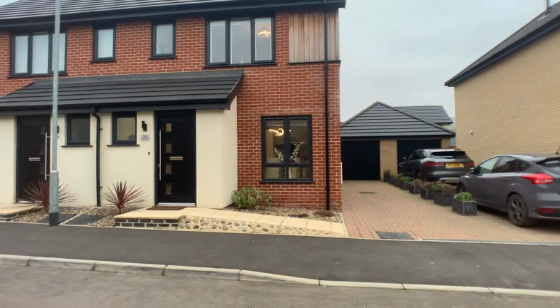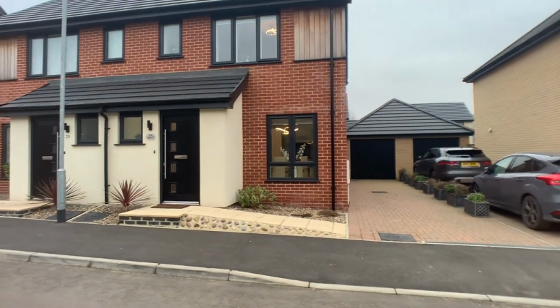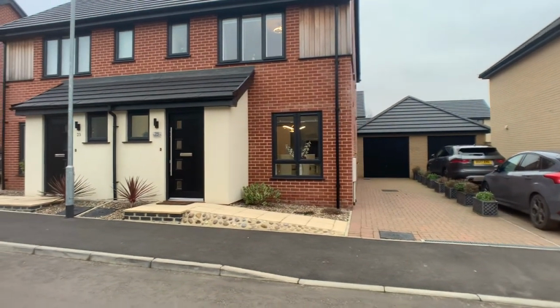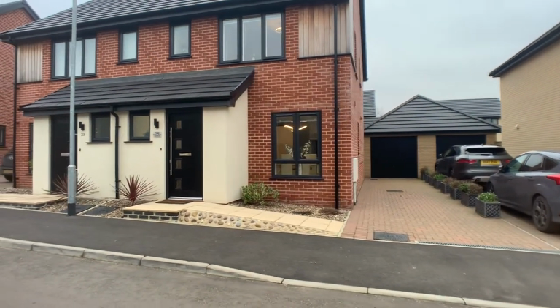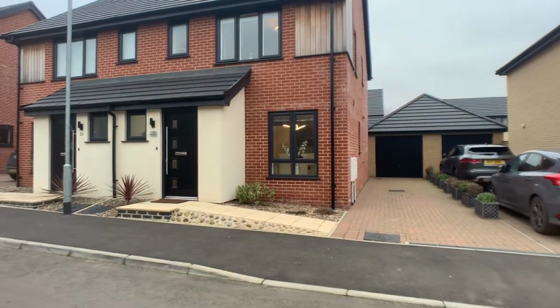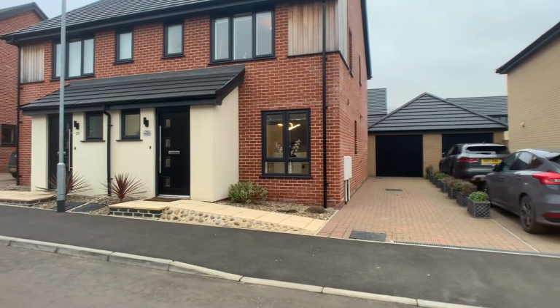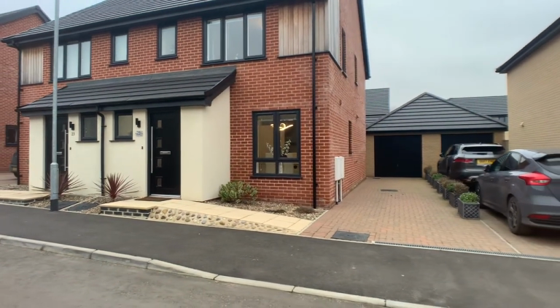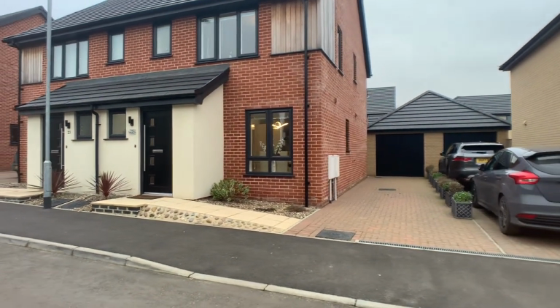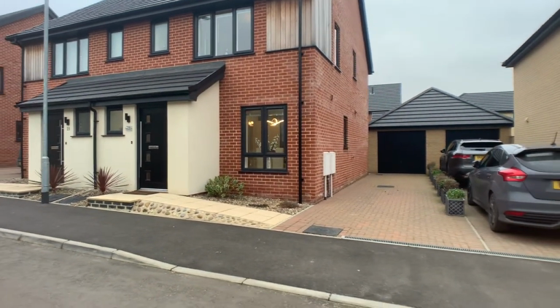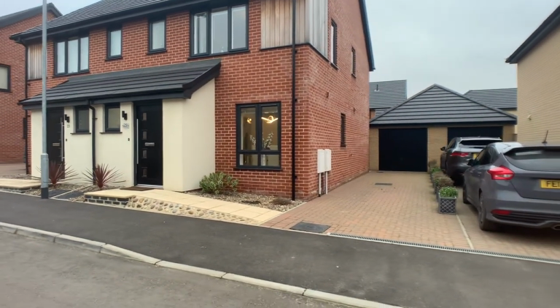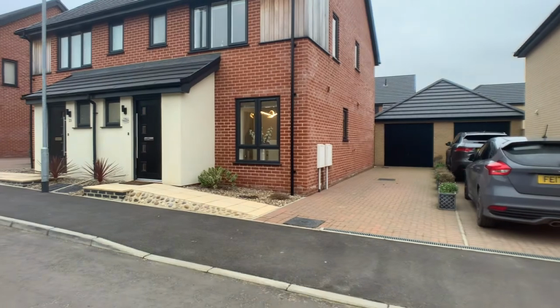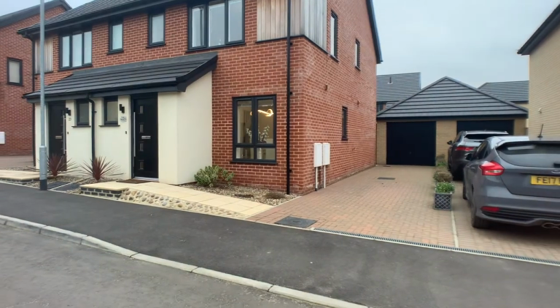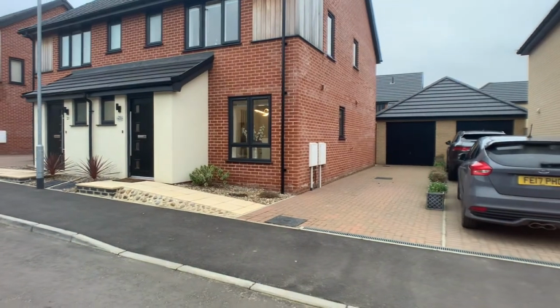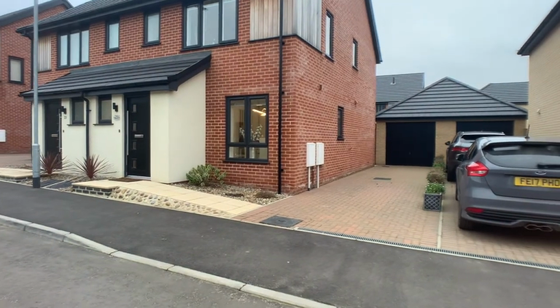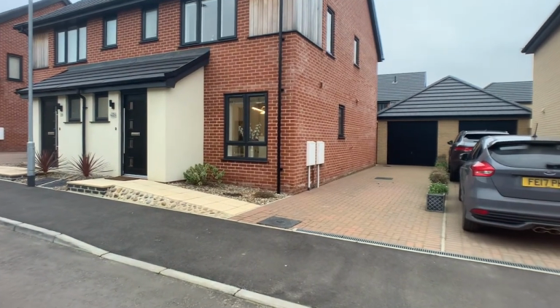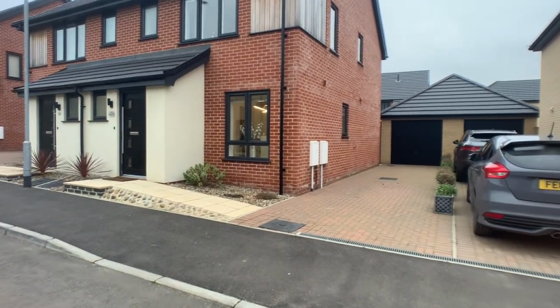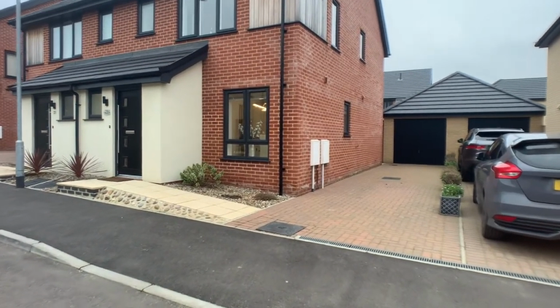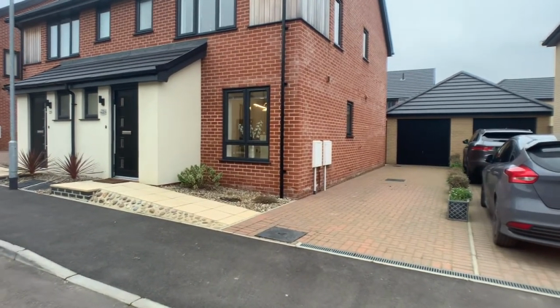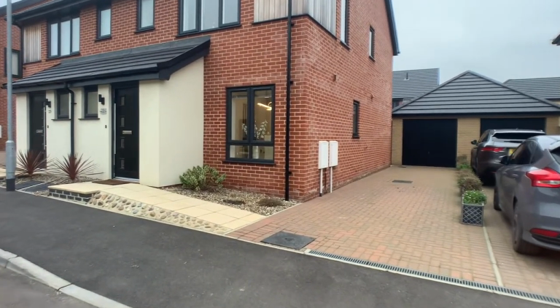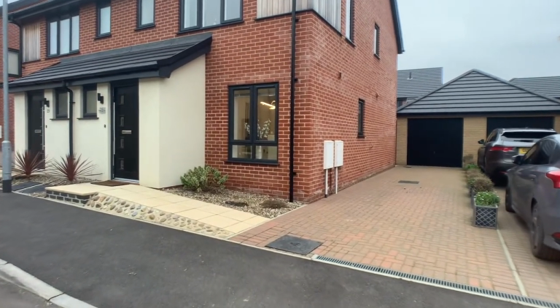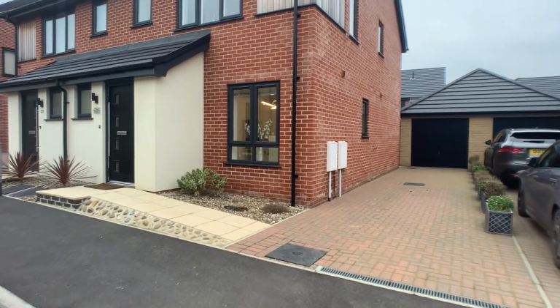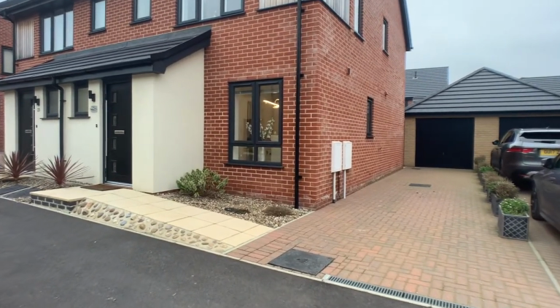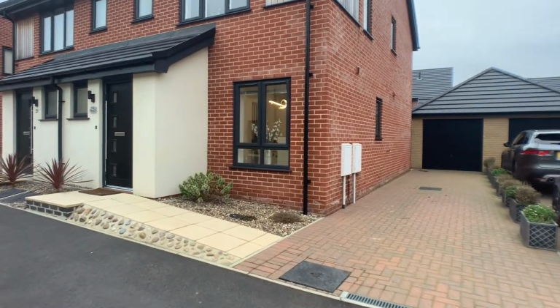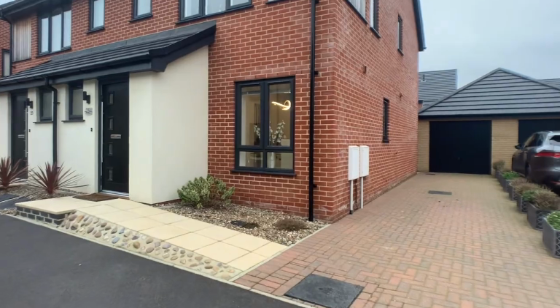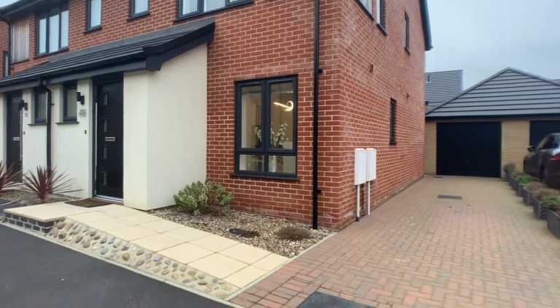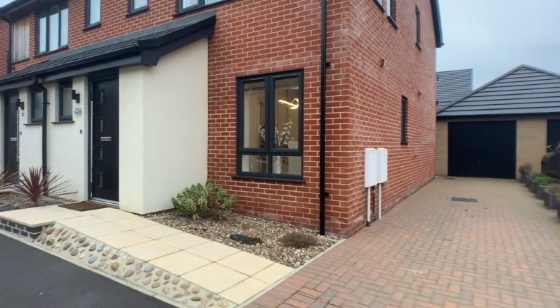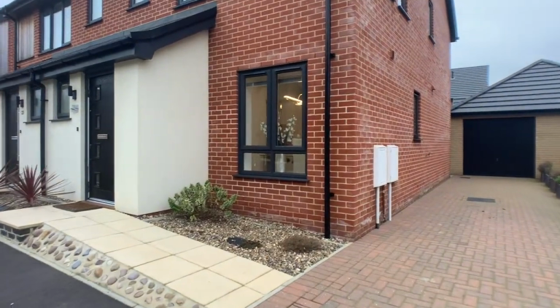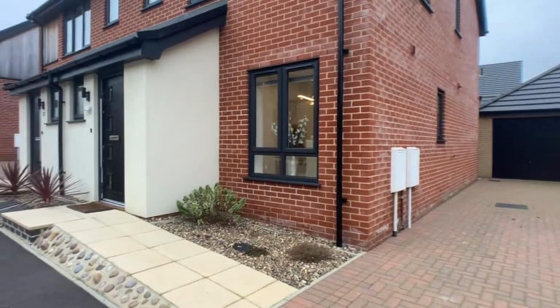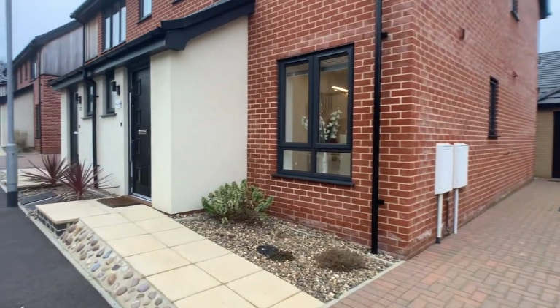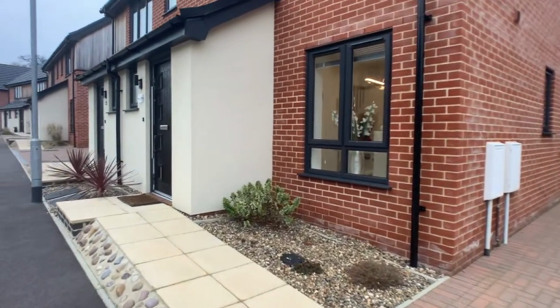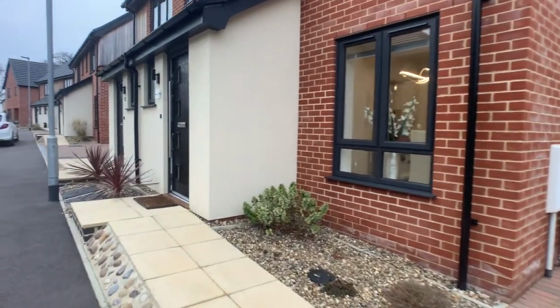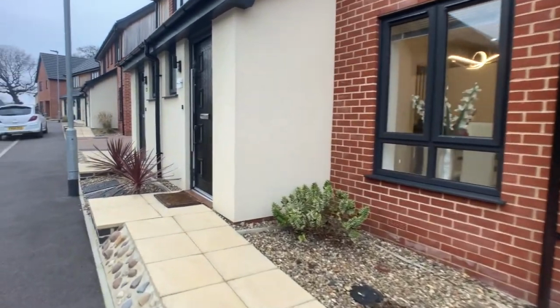Beautifully presented throughout, and as you can see at the front here we've got off-road parking for multiple vehicles, which leads up to a garage, access to the garden, and also a ramp leading up to the main entrance door.